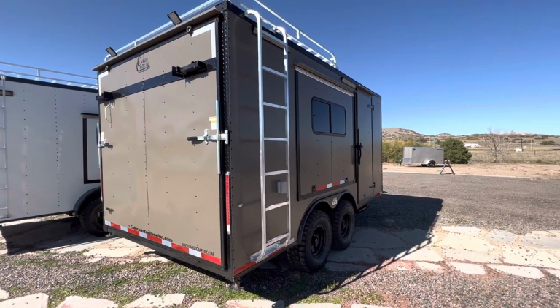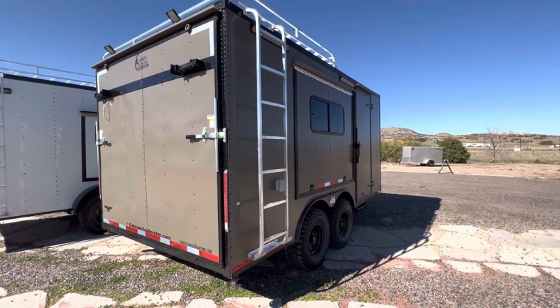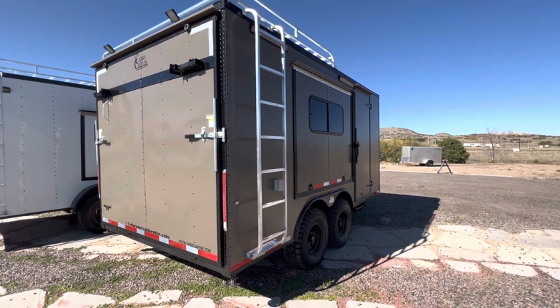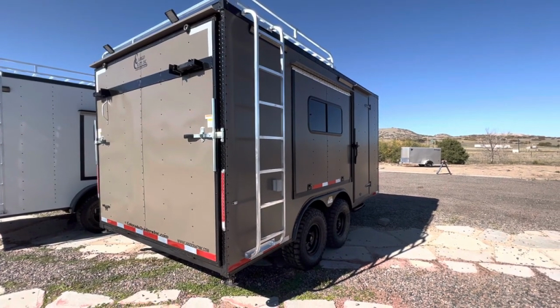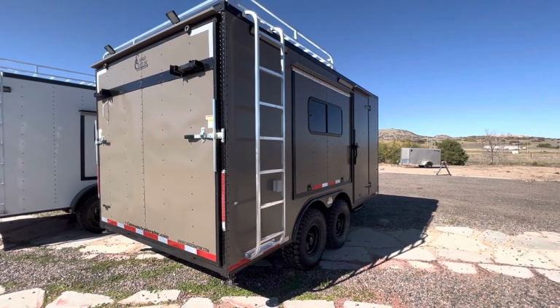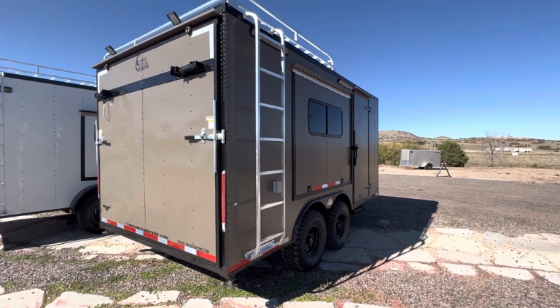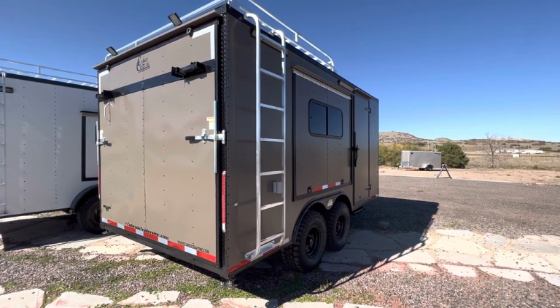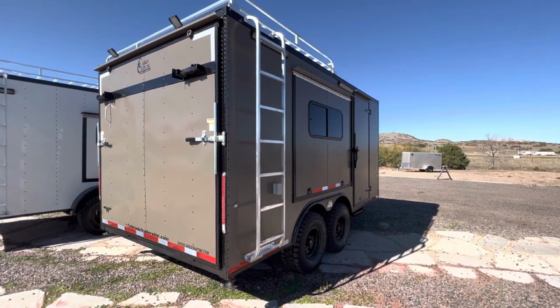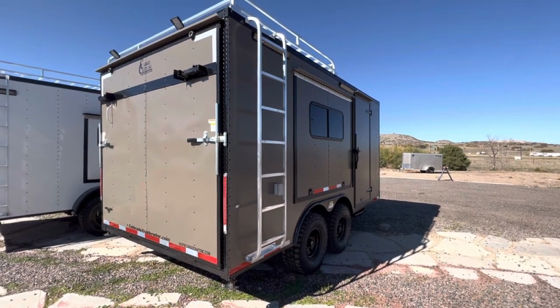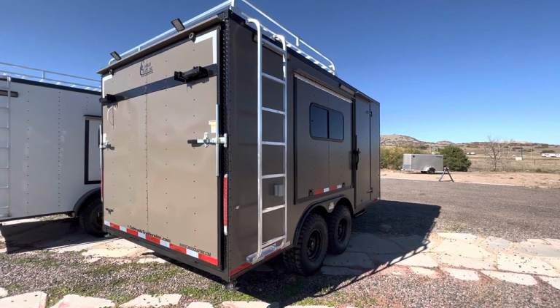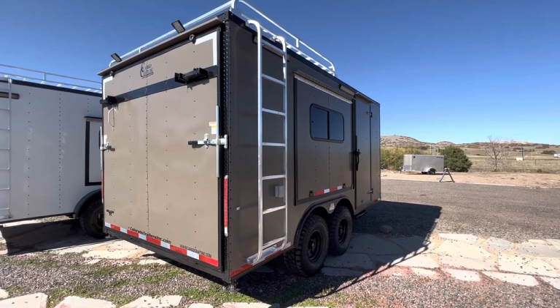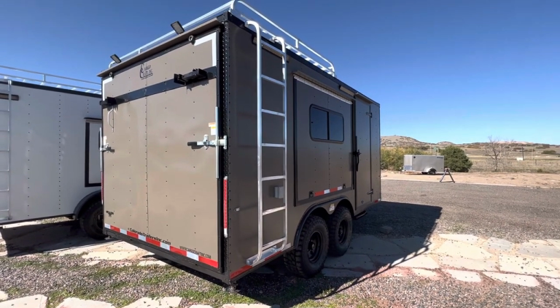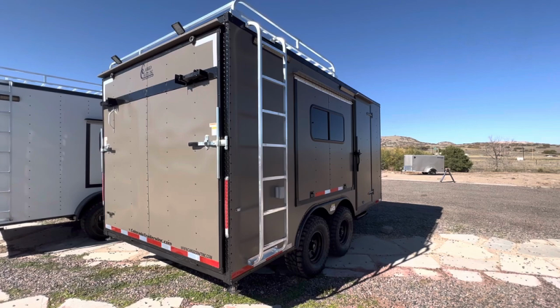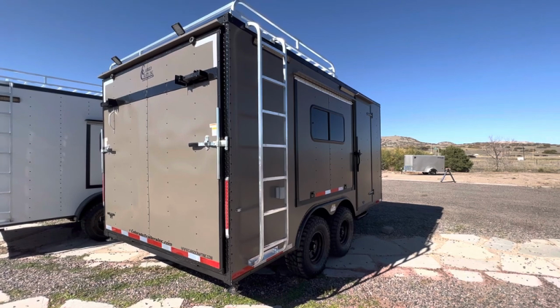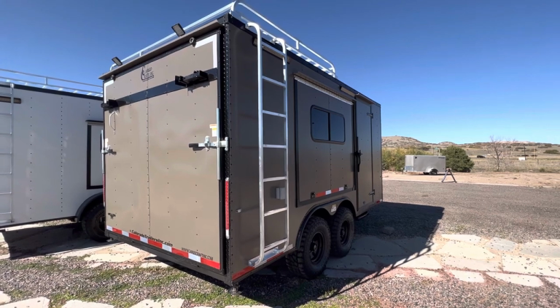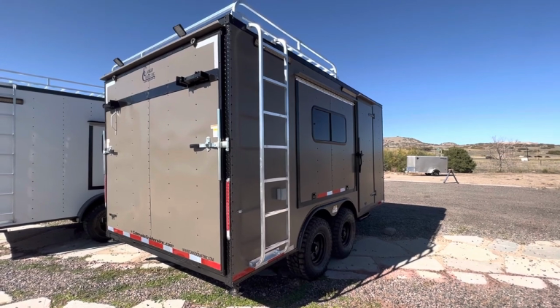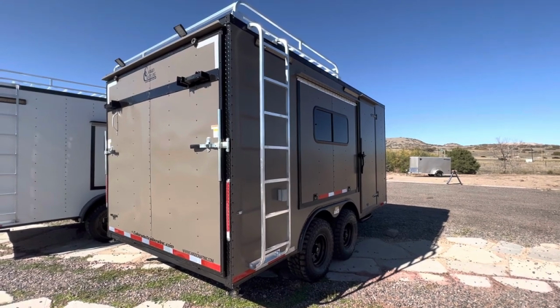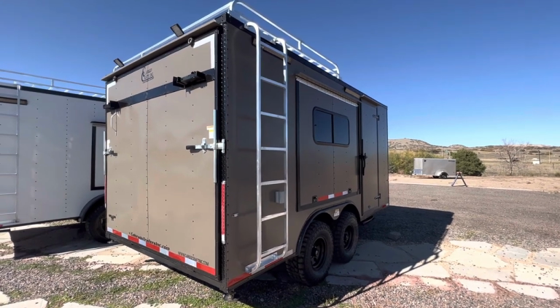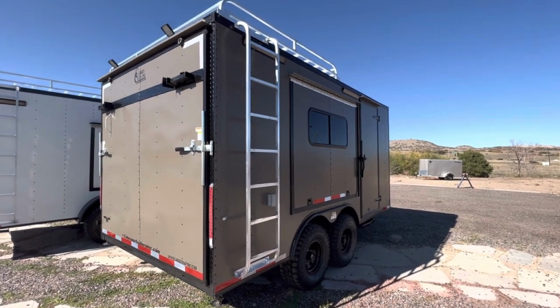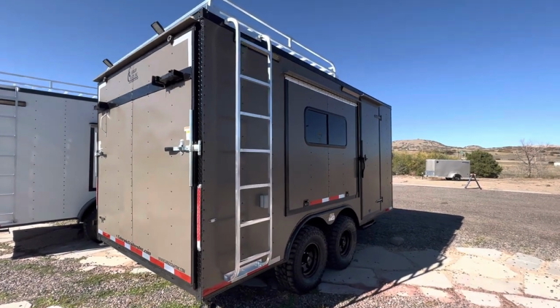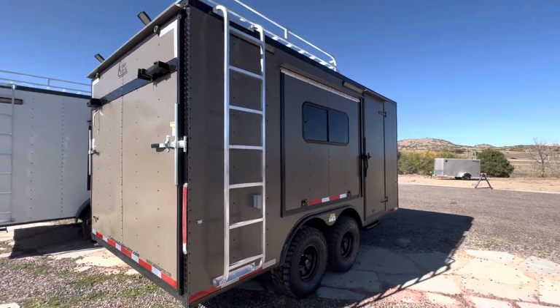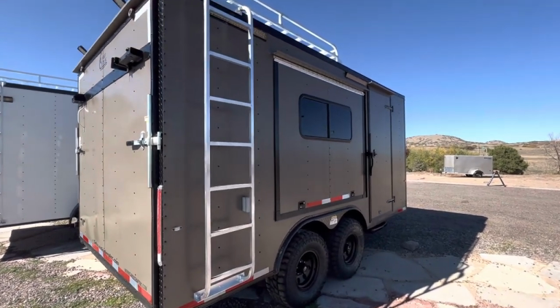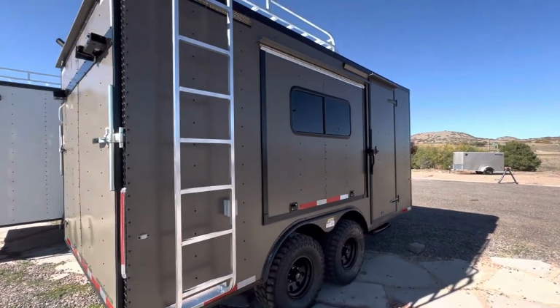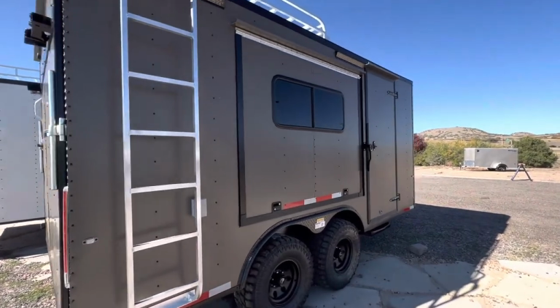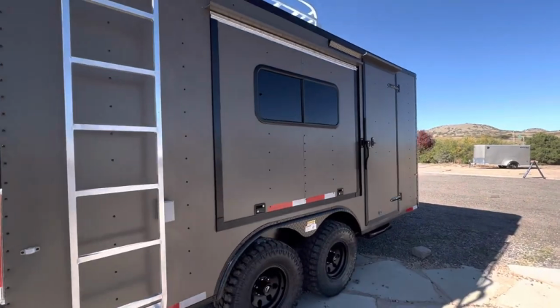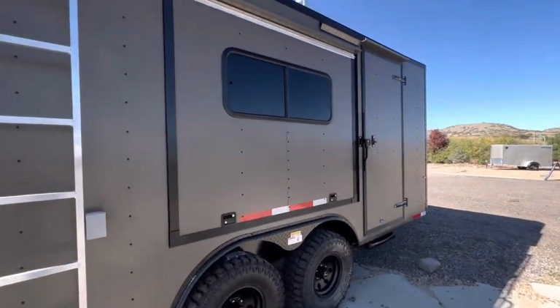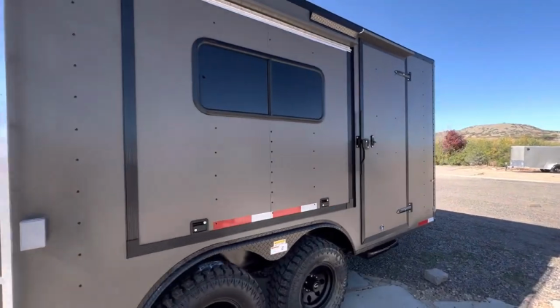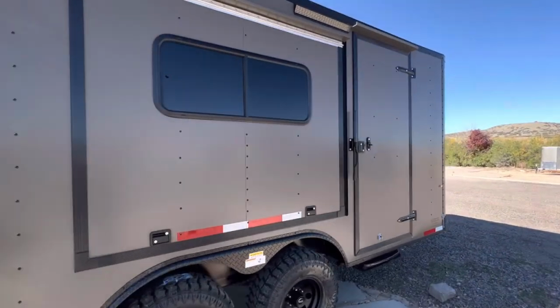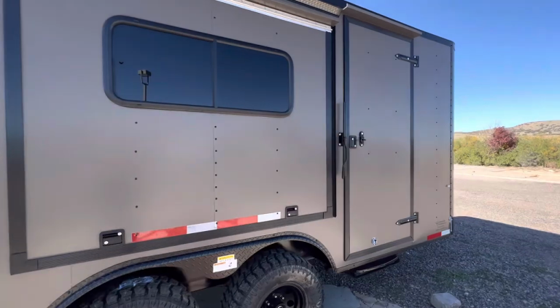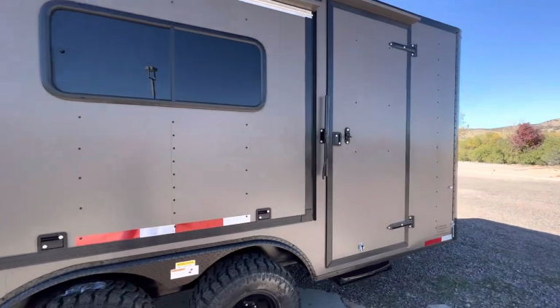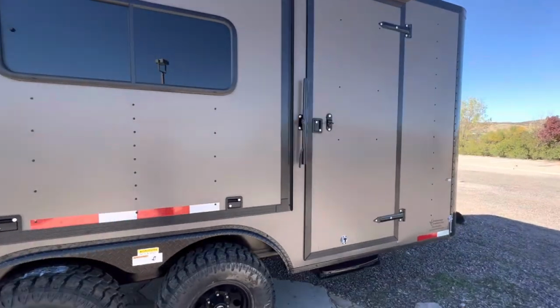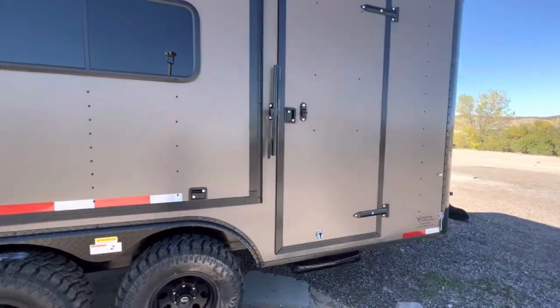We have a ramp door with a rear deck option, so you can load and unload your toys, or fold the stabilizer jacks down and have a deck as well — another great place to hang out out of the dirt.